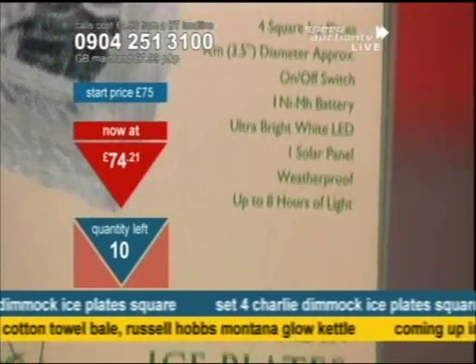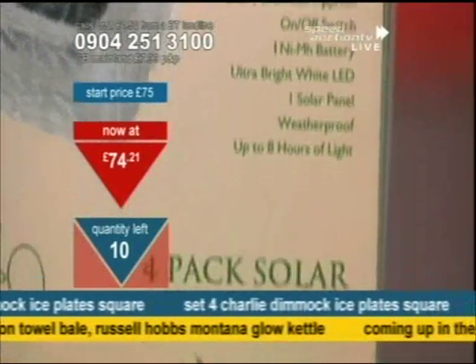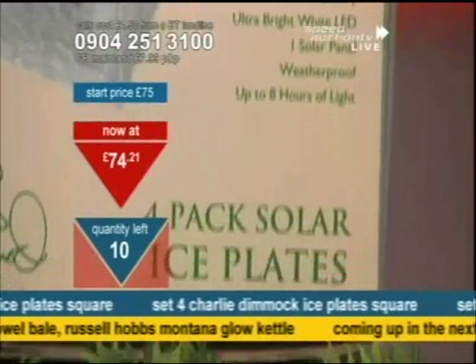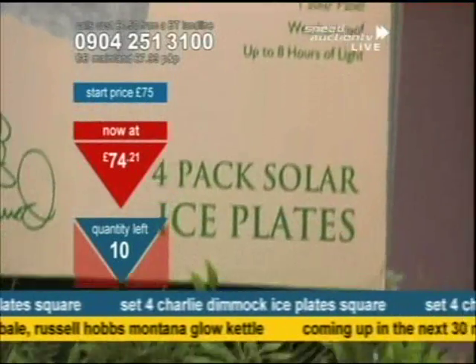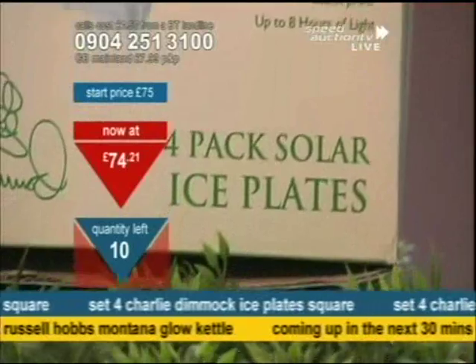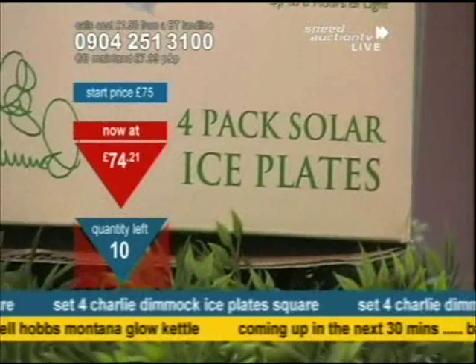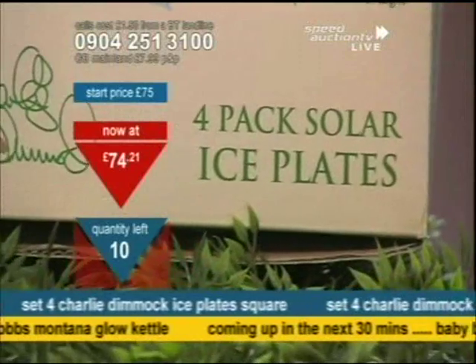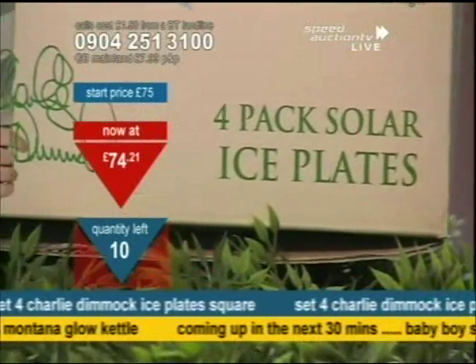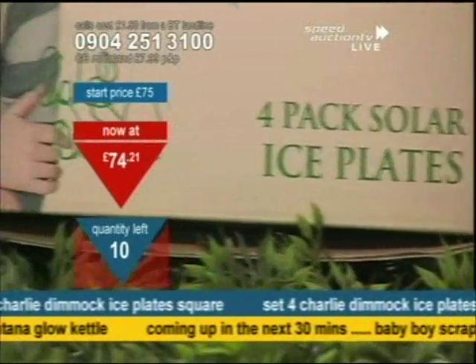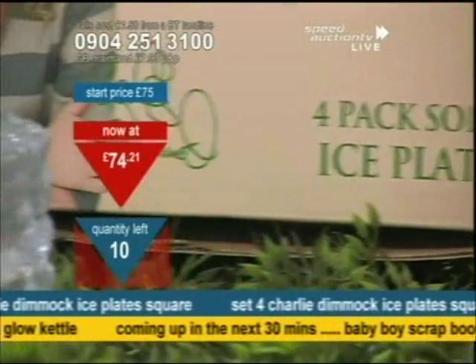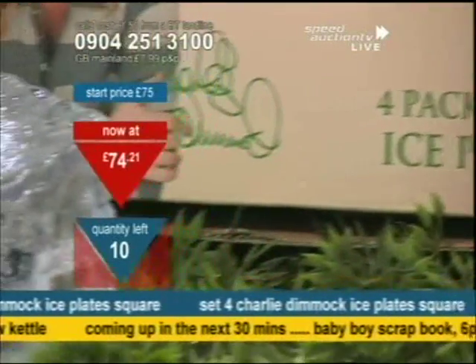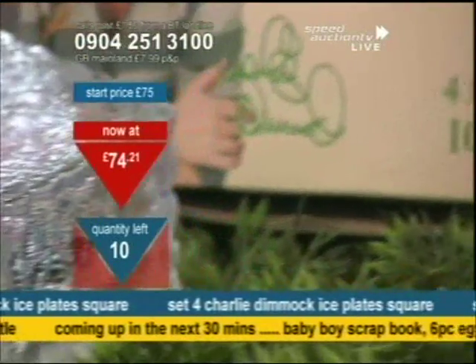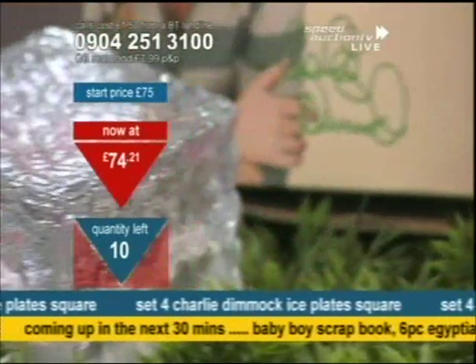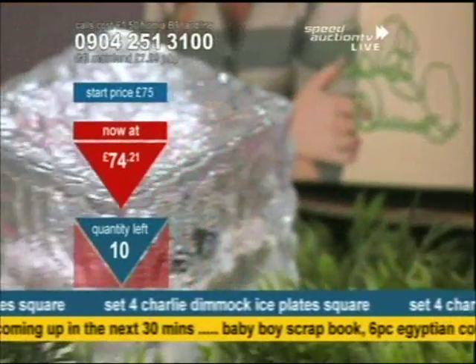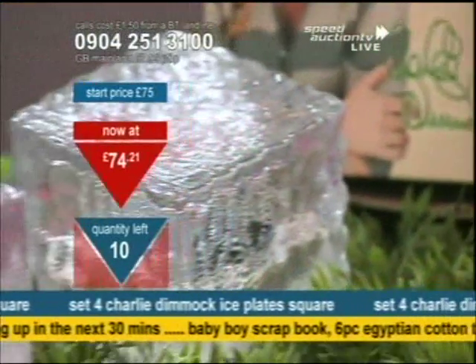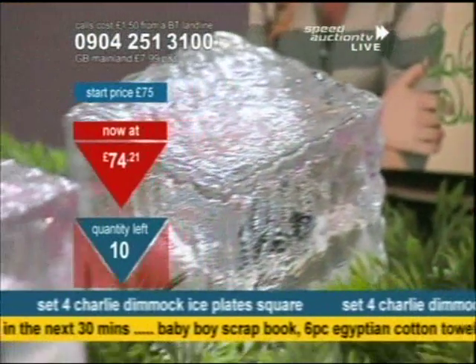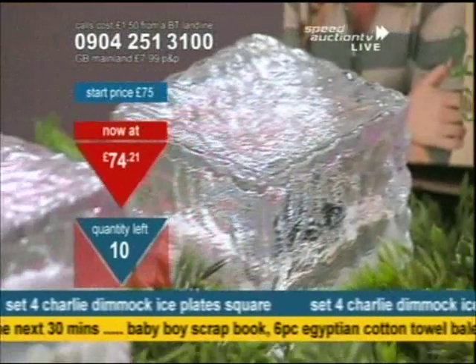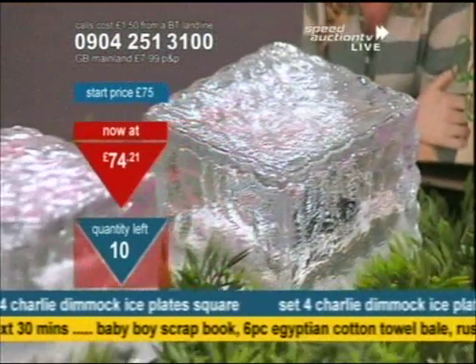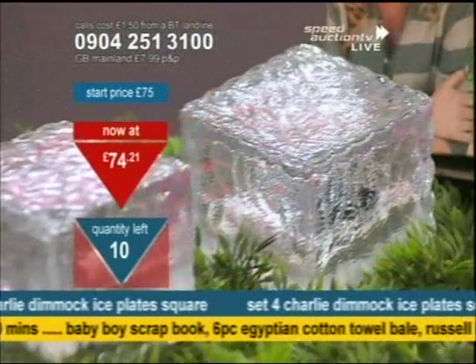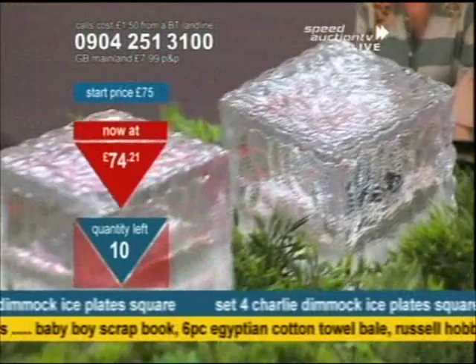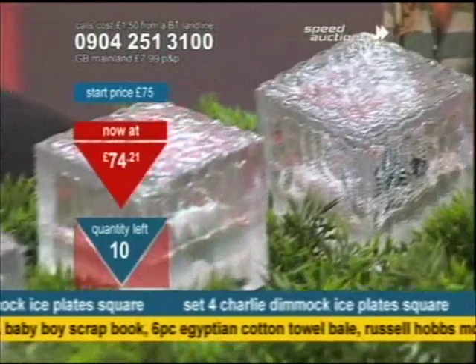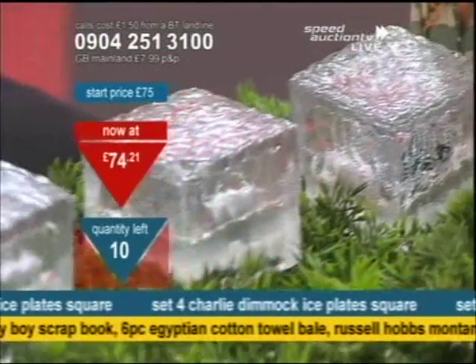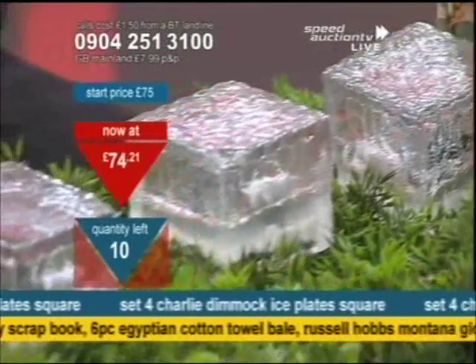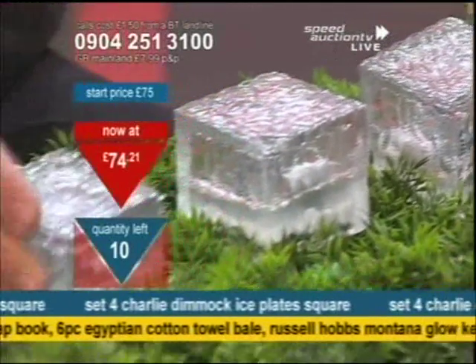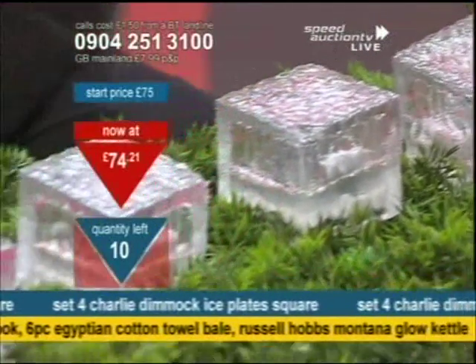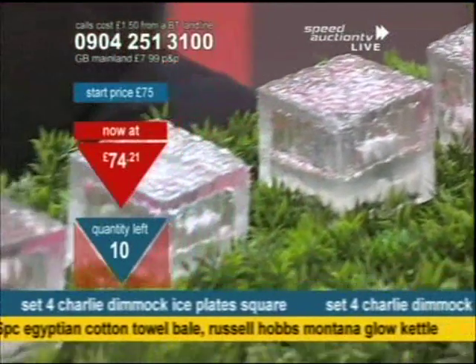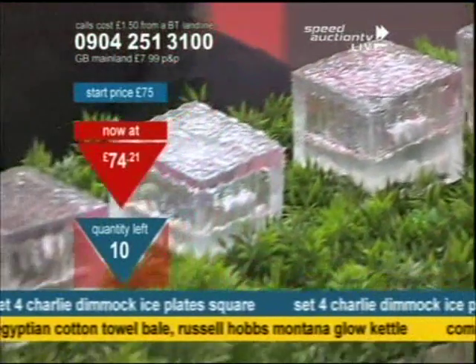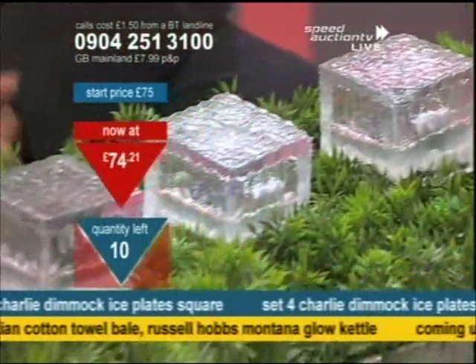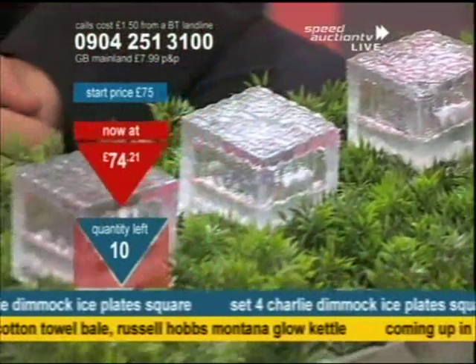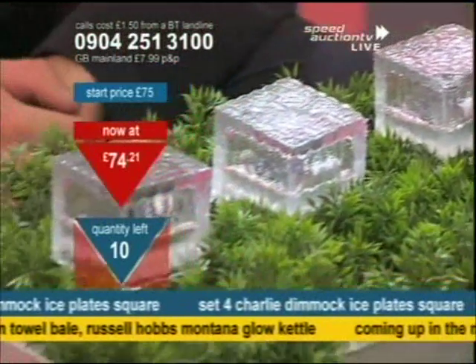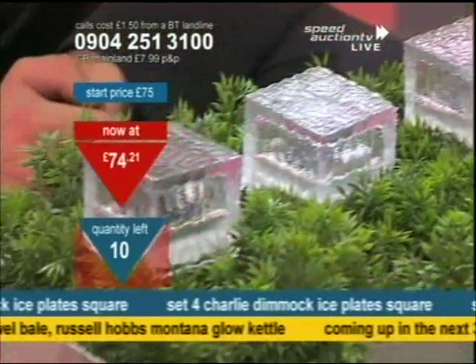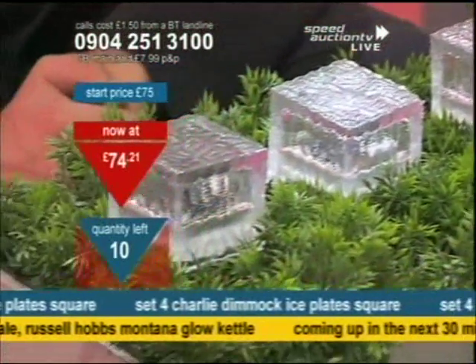That's what you're getting — four in a pack, the little ice plates. What I like about these is there's quite a bit of weight to them, so they're not going to move around. There's quite a bit of weight once you plant them in place. It's not something light that's going to blow away easily.